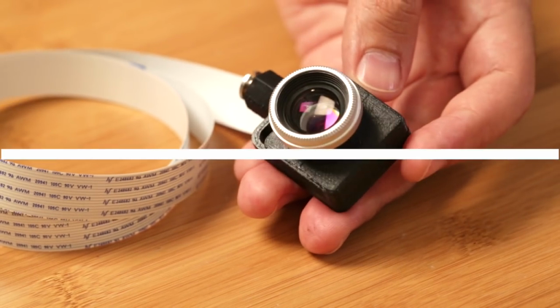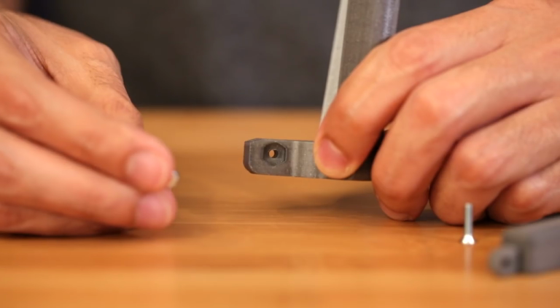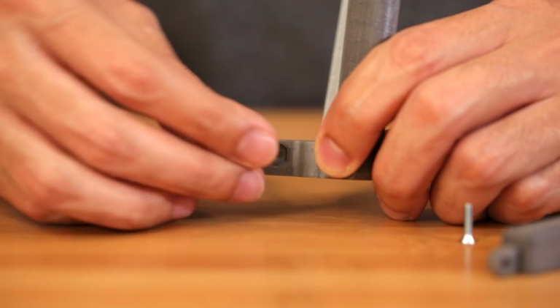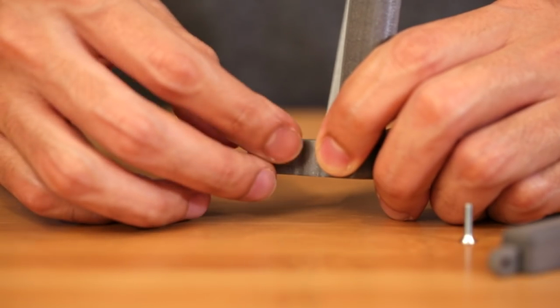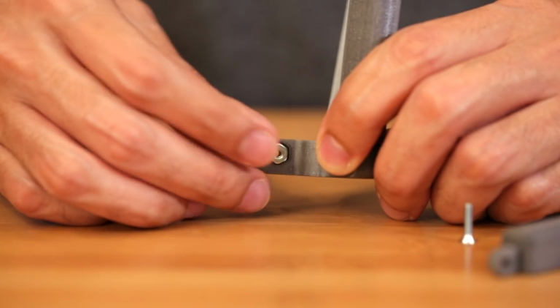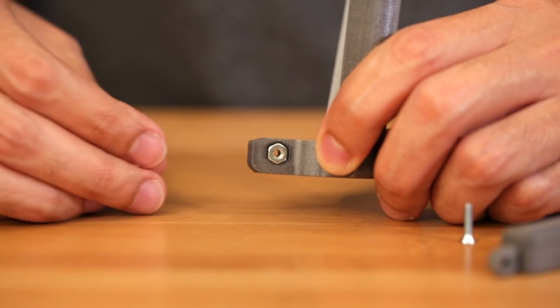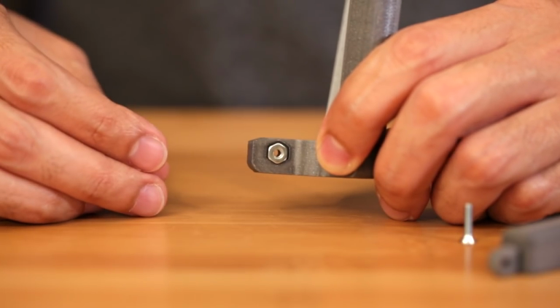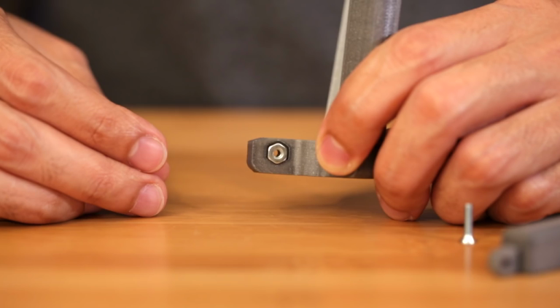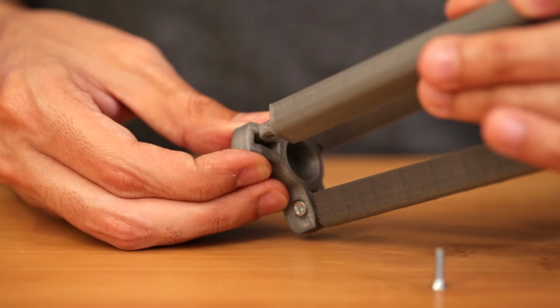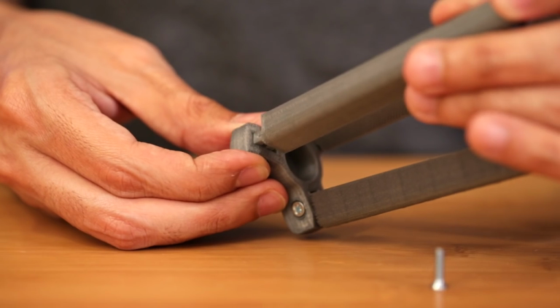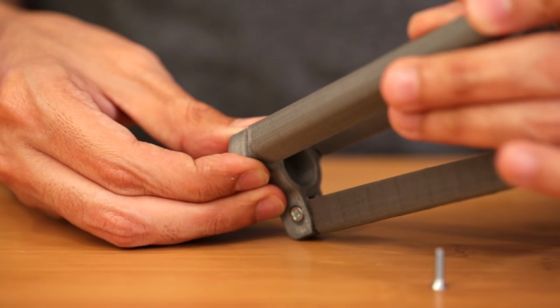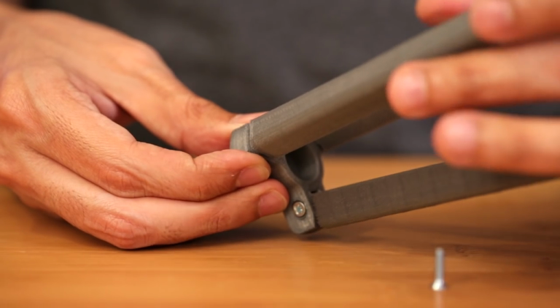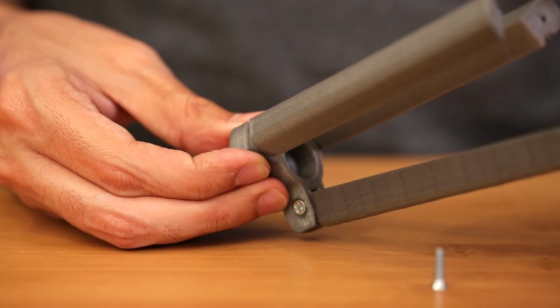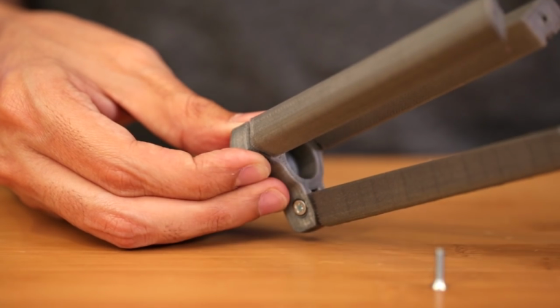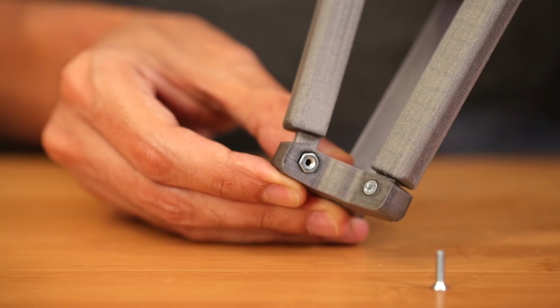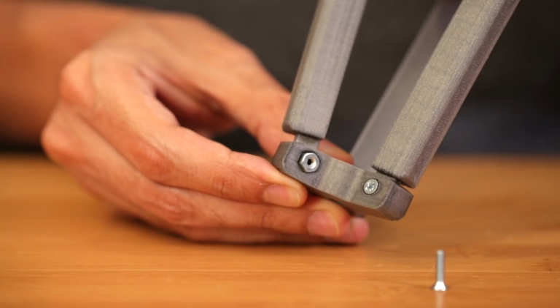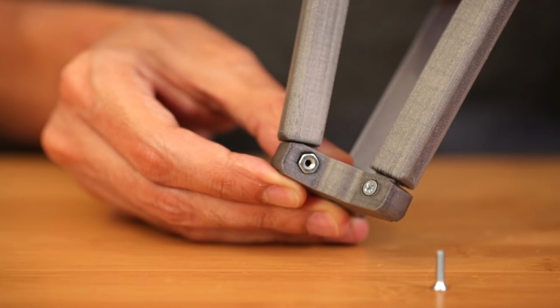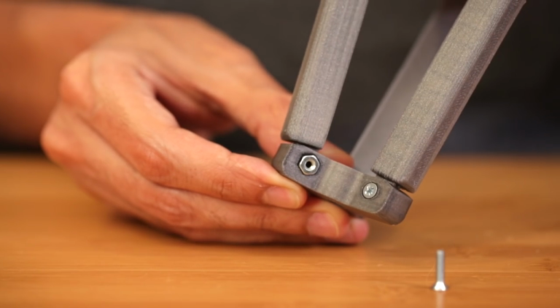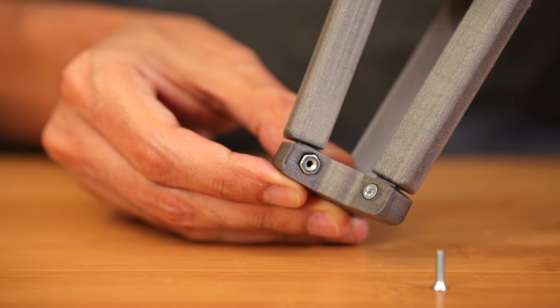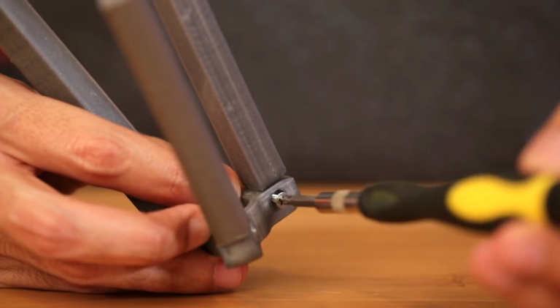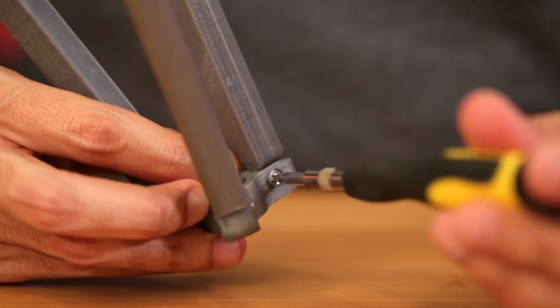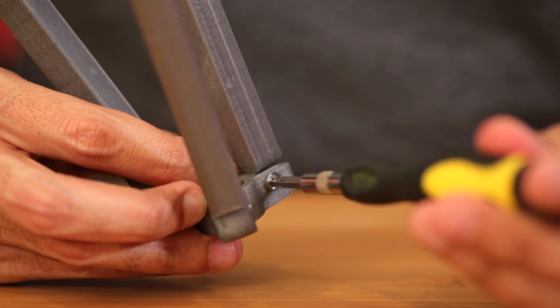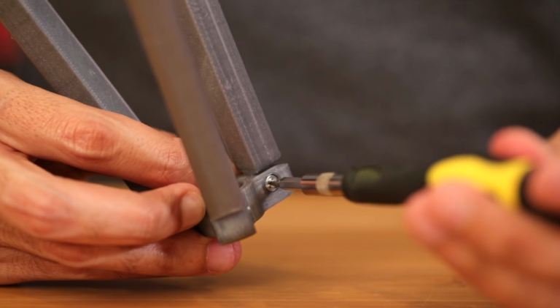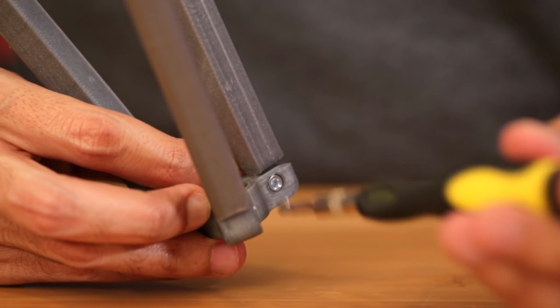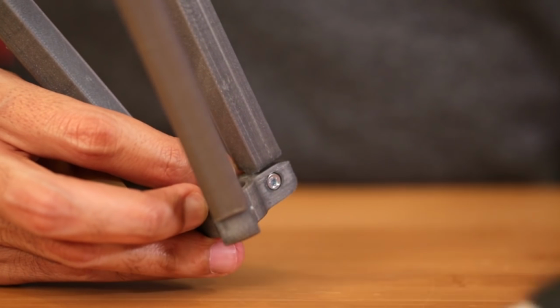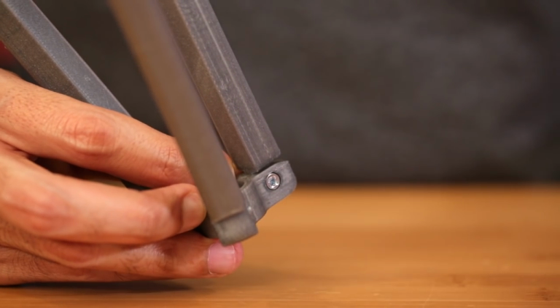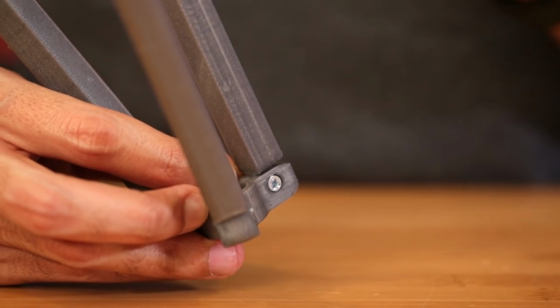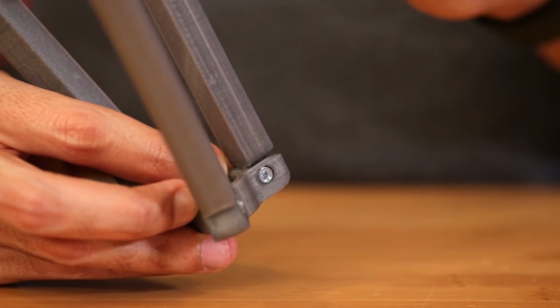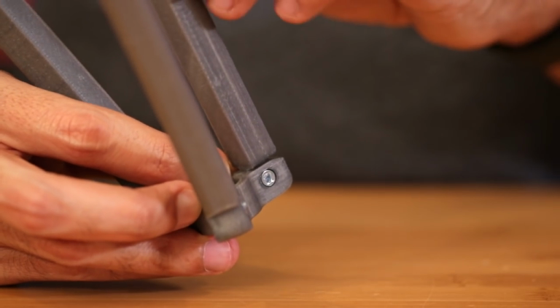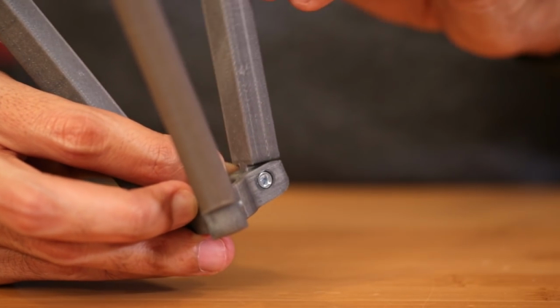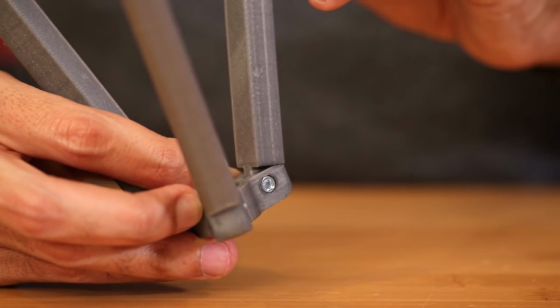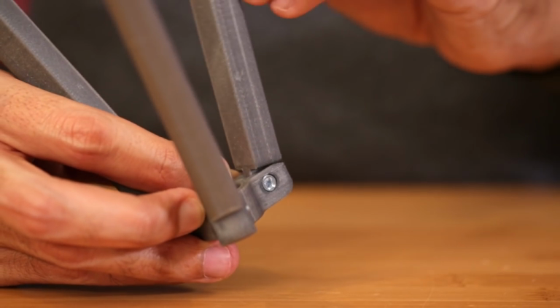To assemble the tripod, we'll insert a hex nut, and then insert the leg into the slots near the bottom. While holding the hex nut in place, we can insert and fasten a machine screw through the hole on the side.